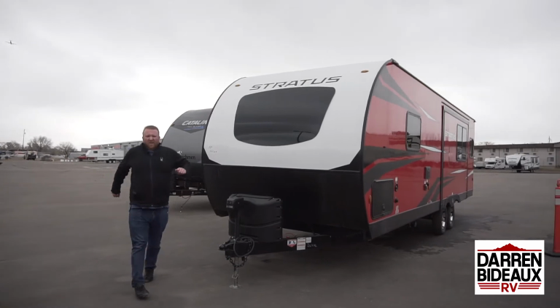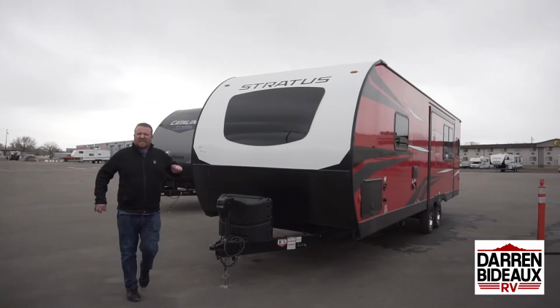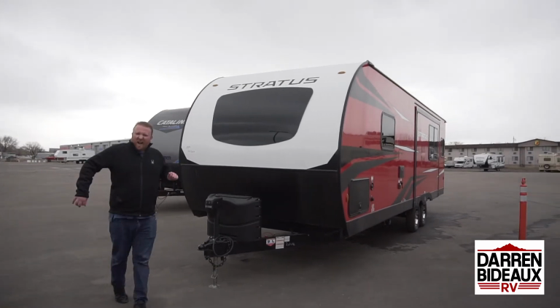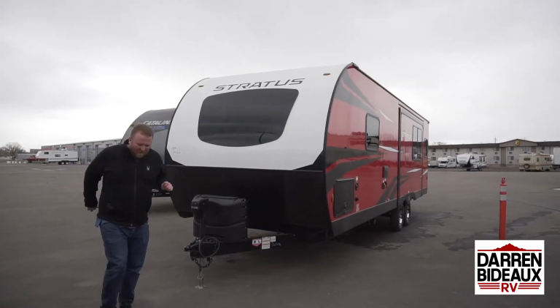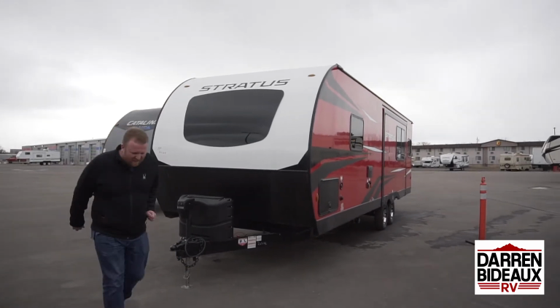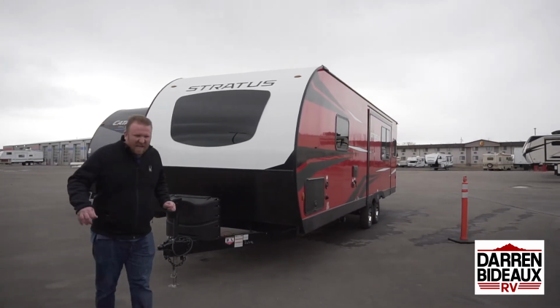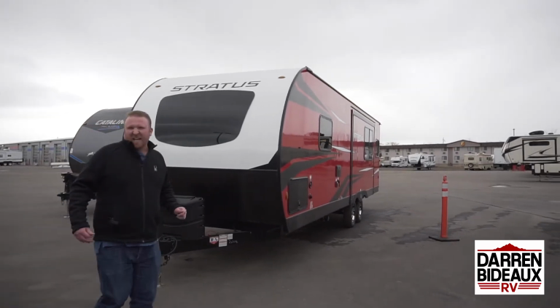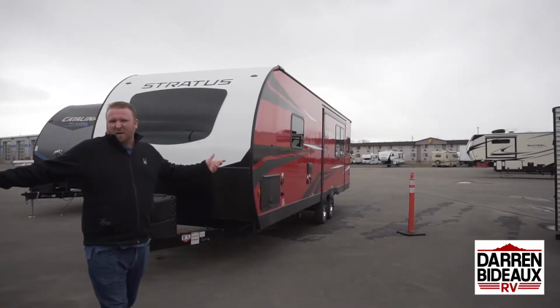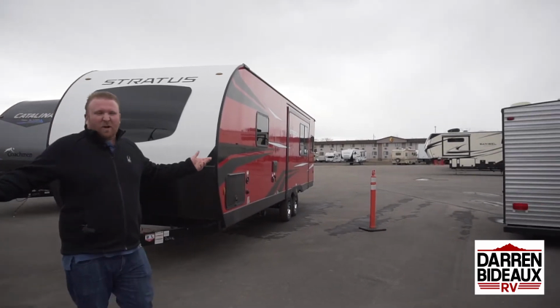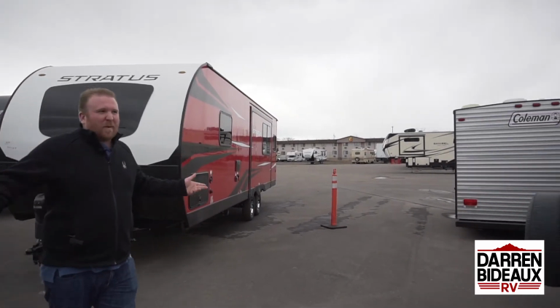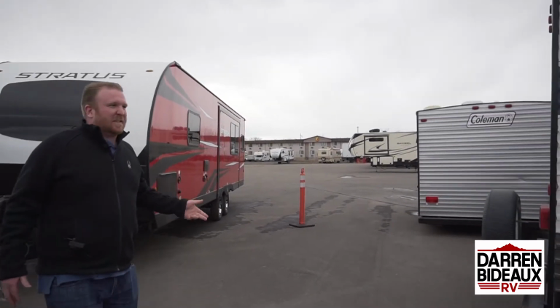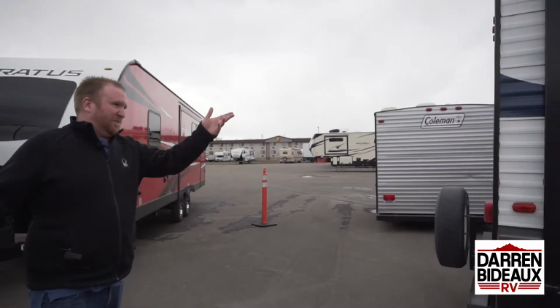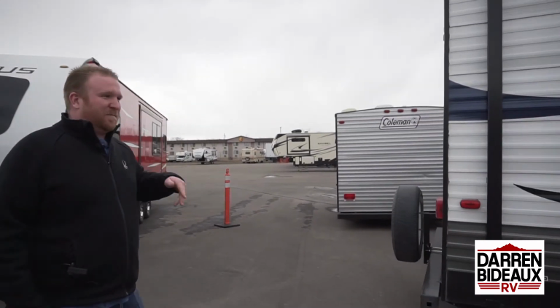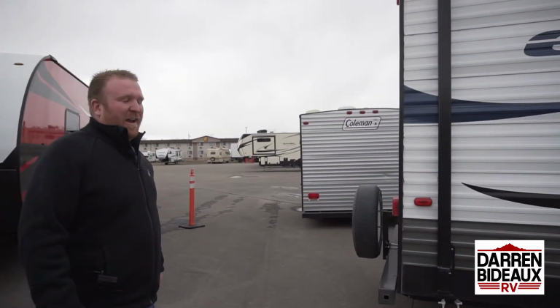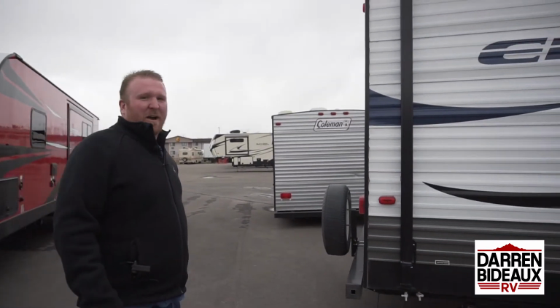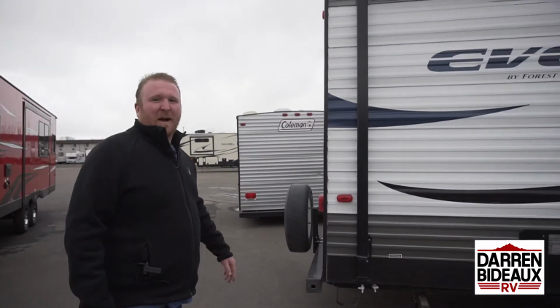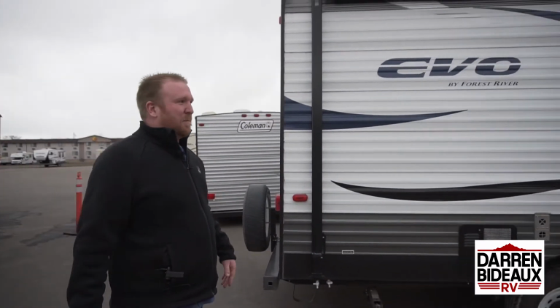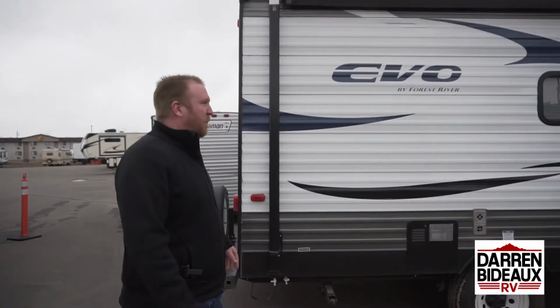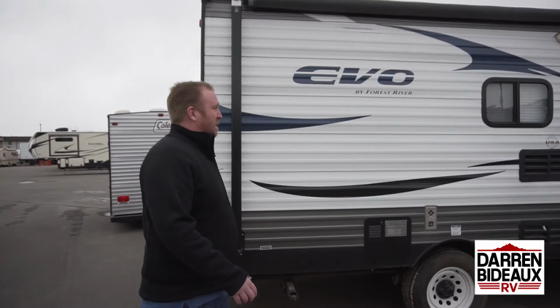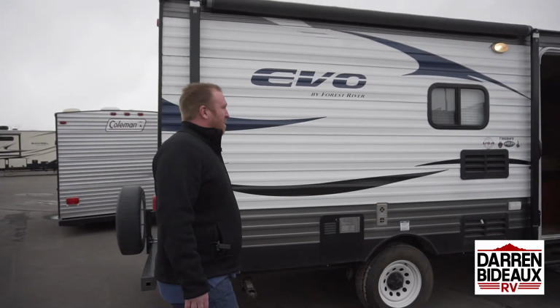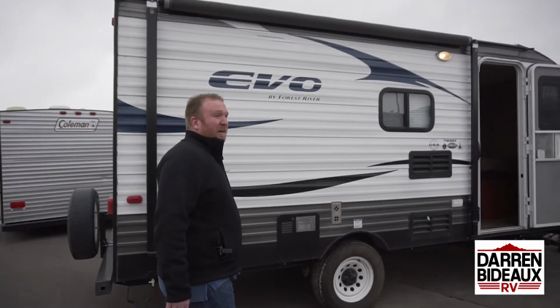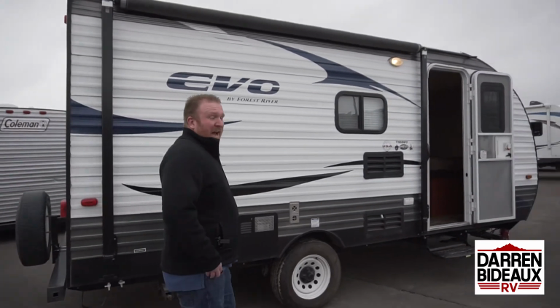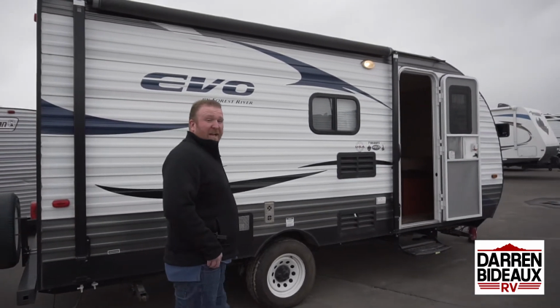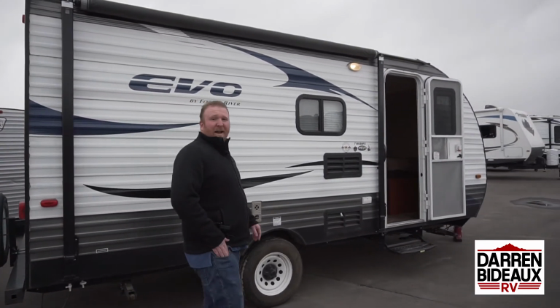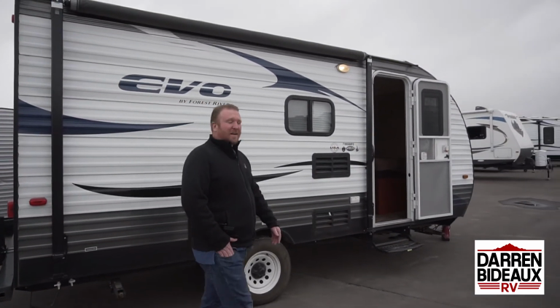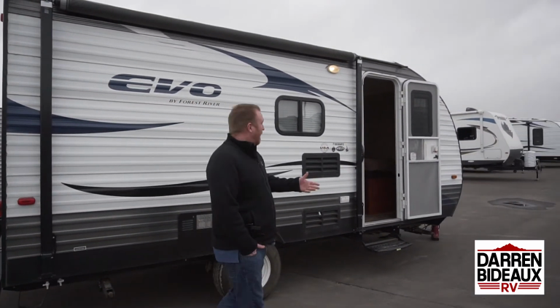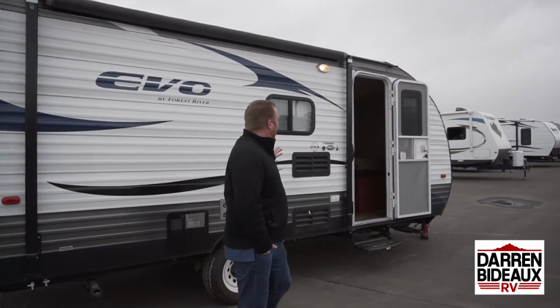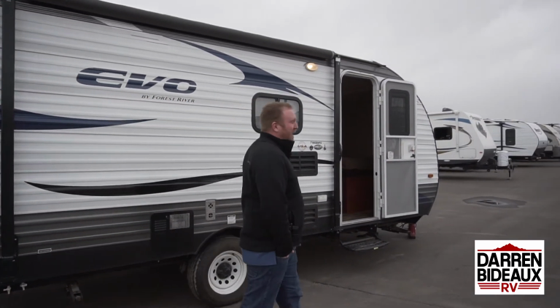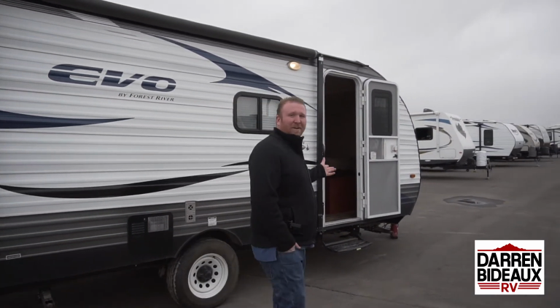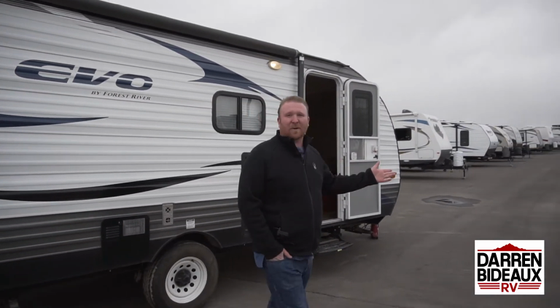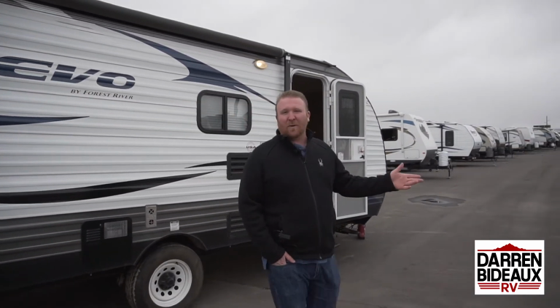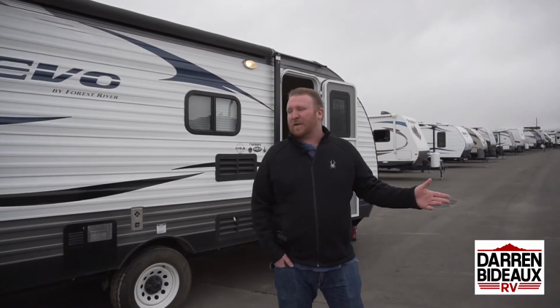False alarm! It's too cold for bees. I don't know what that was, popcorn or something. Anyway, I'm Mike here at Darren Badeau RV.